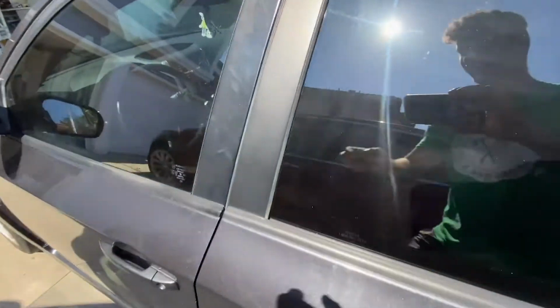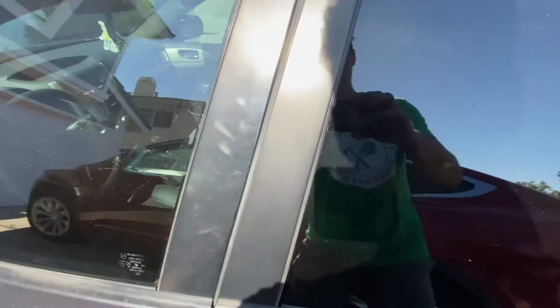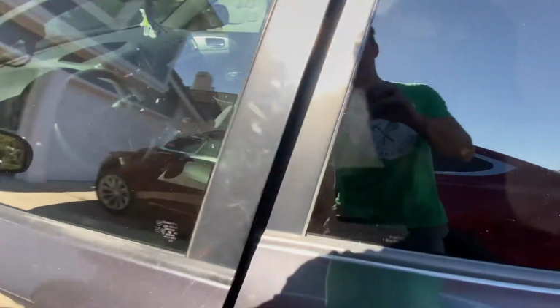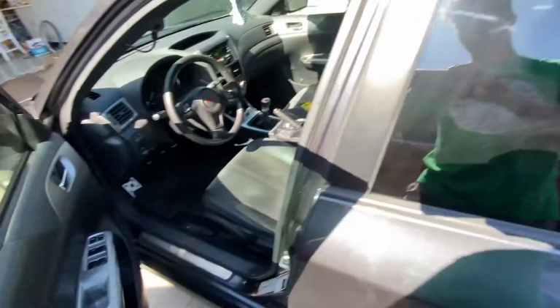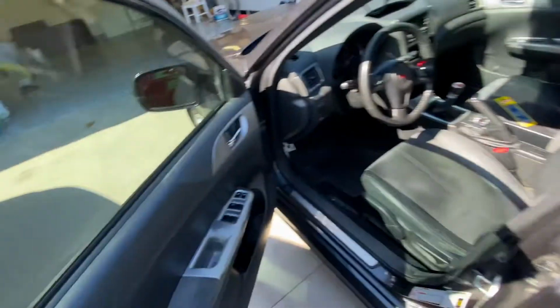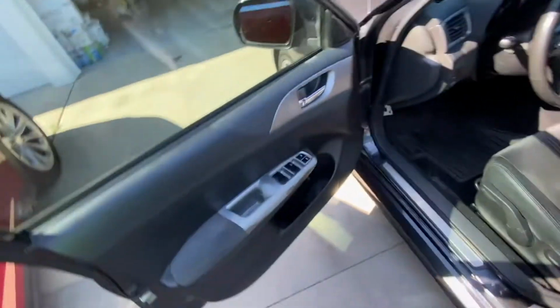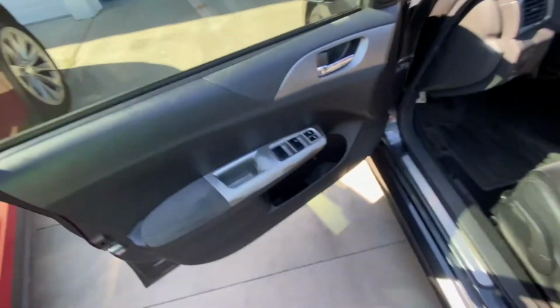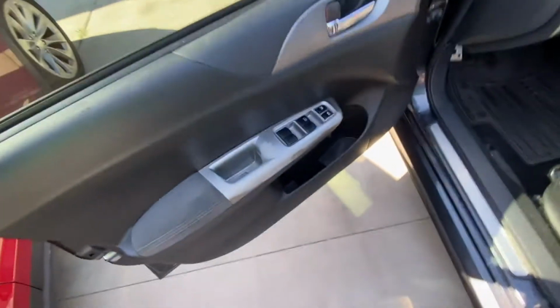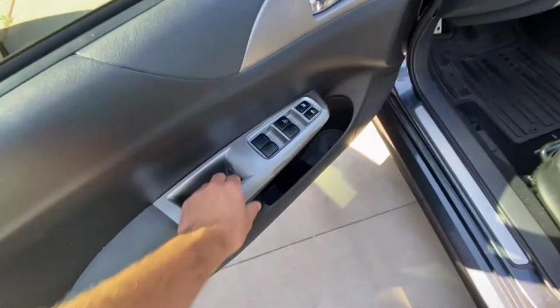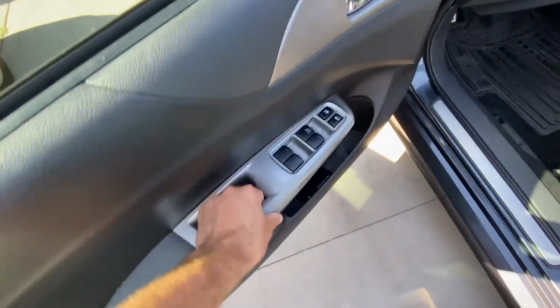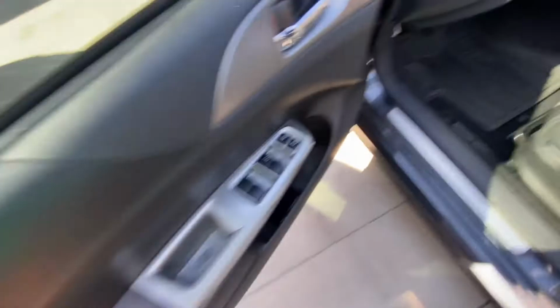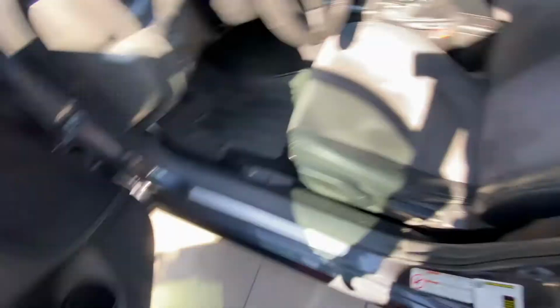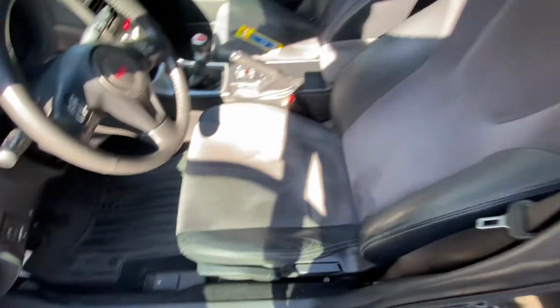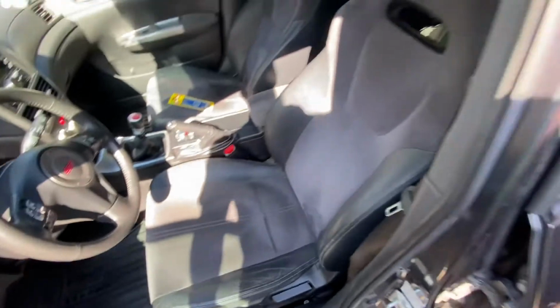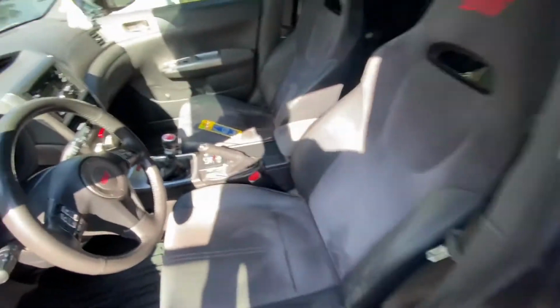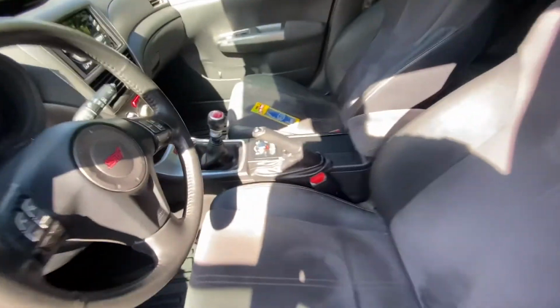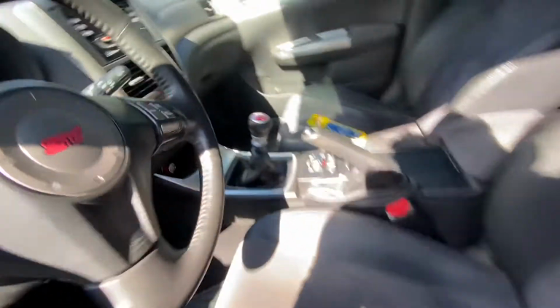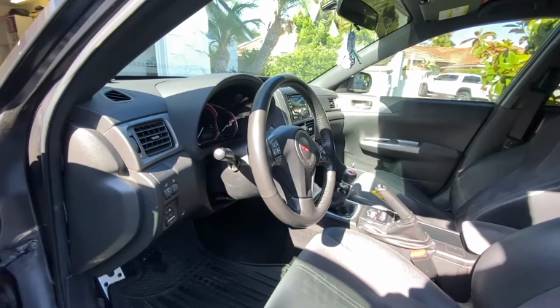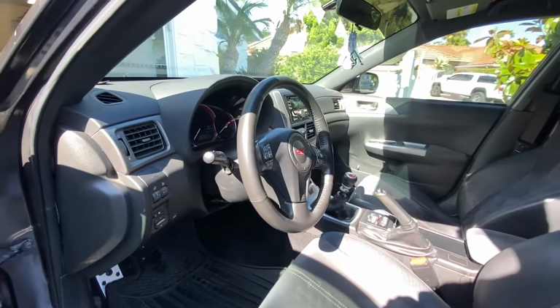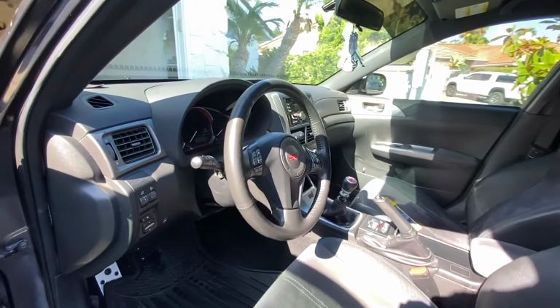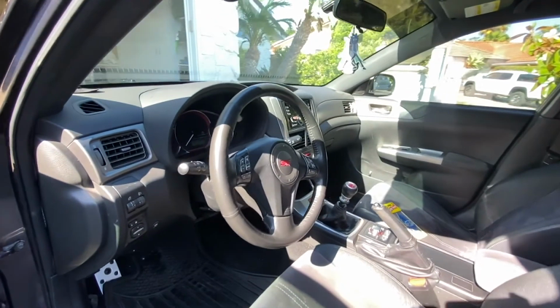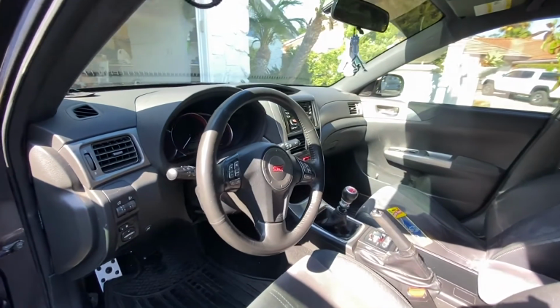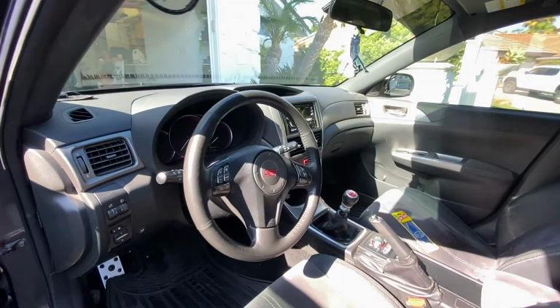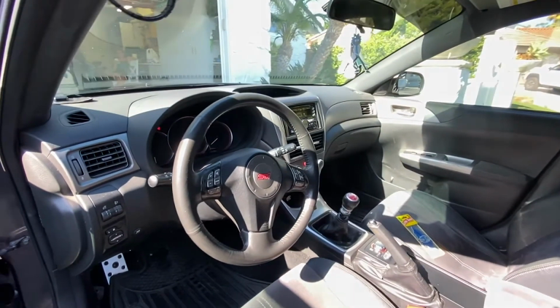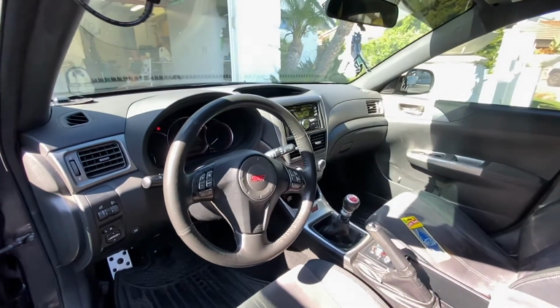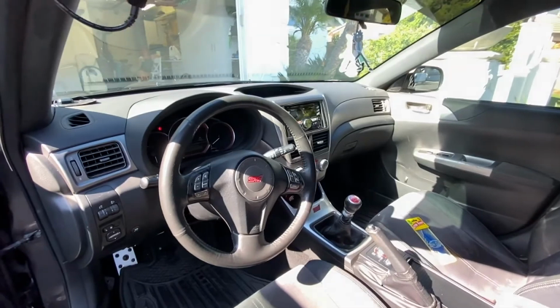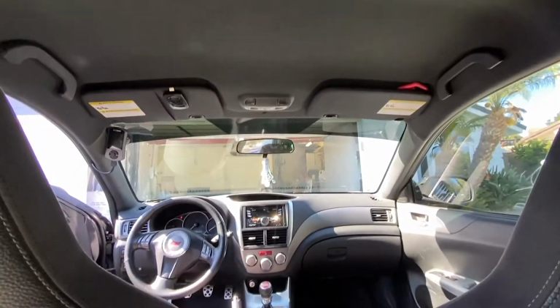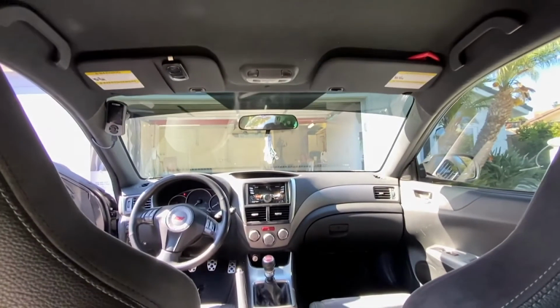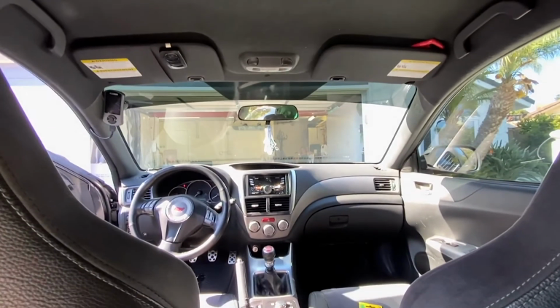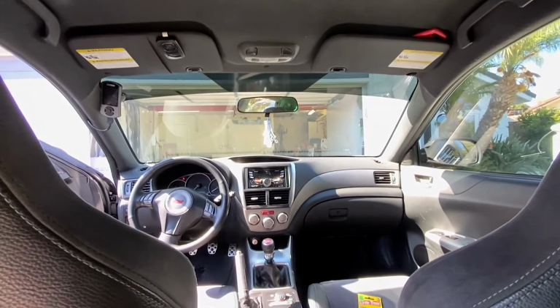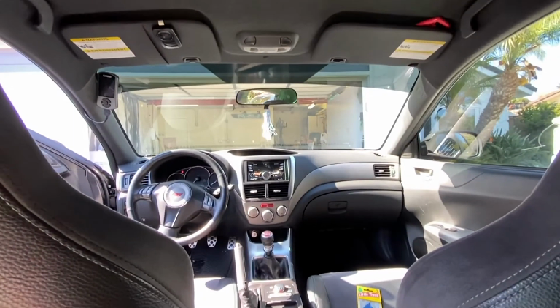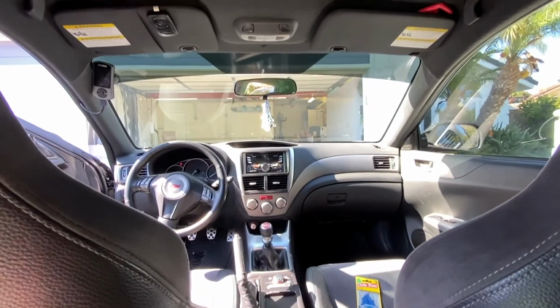The interior is really nice. I did a full detail. I'm definitely going to get some new trim here. Seats are in pretty decent condition. Everything's in pretty decent condition. It's just one good STI.